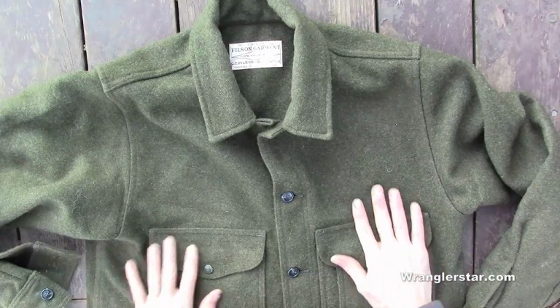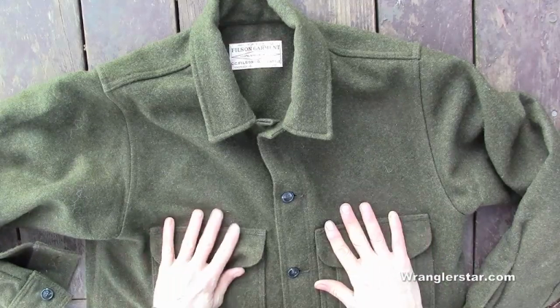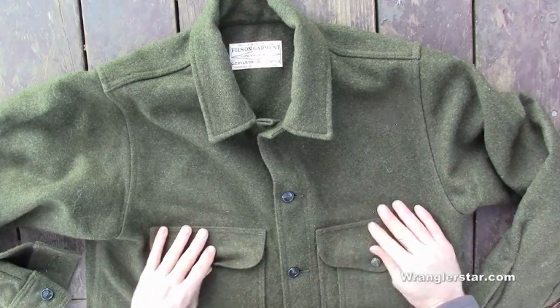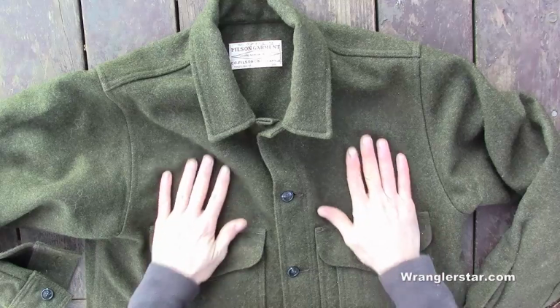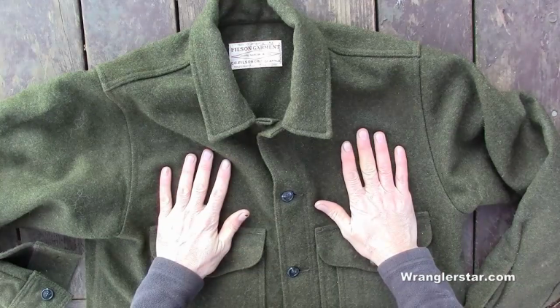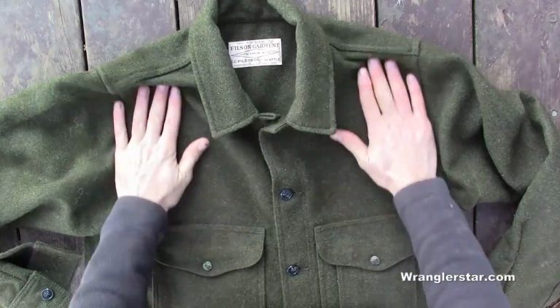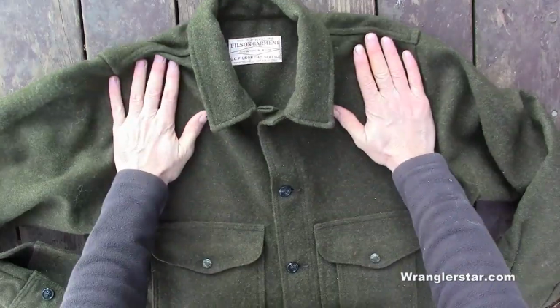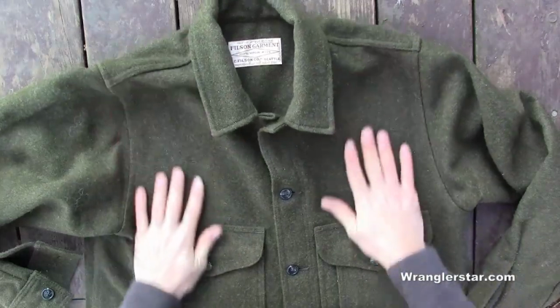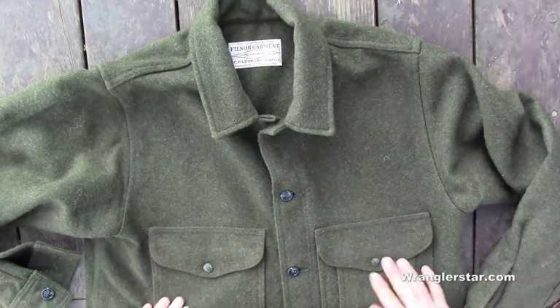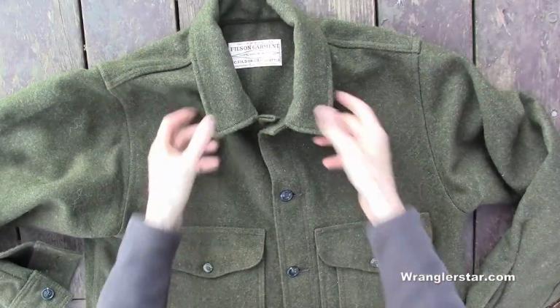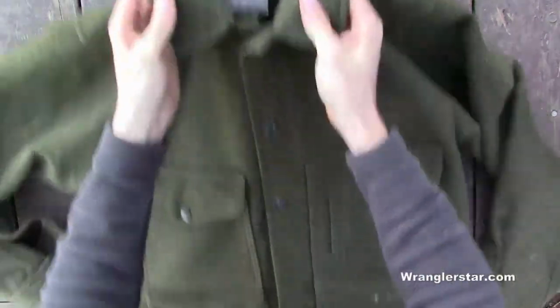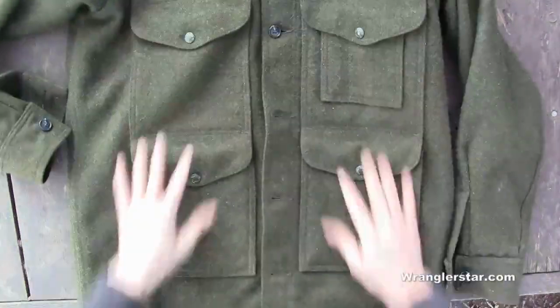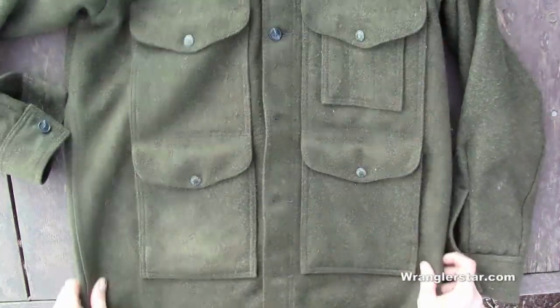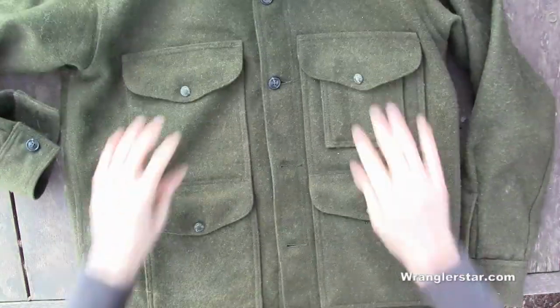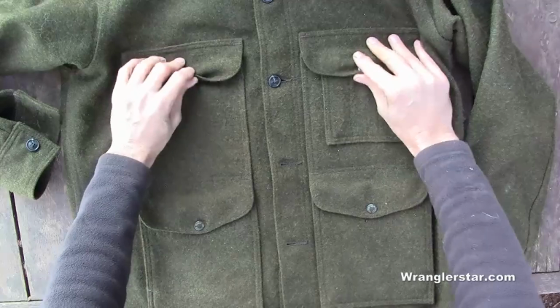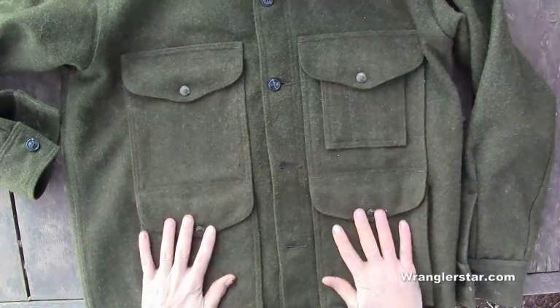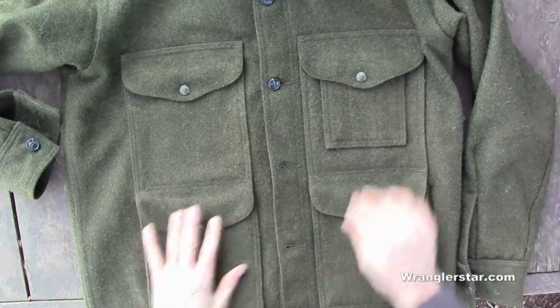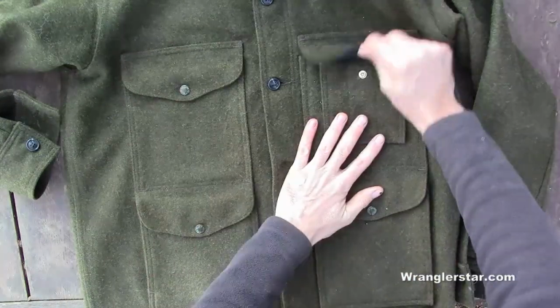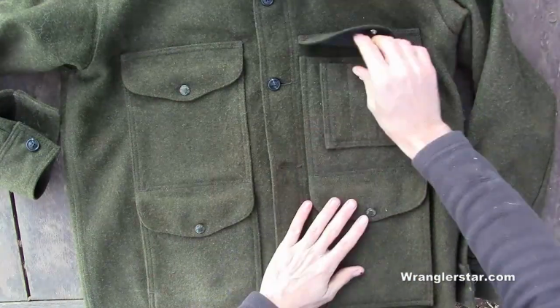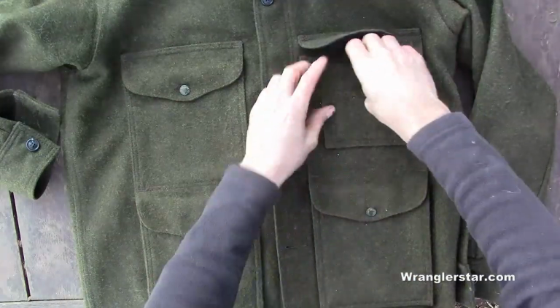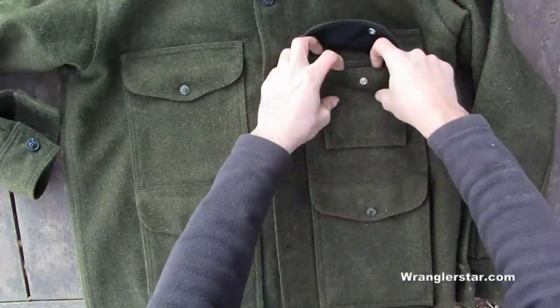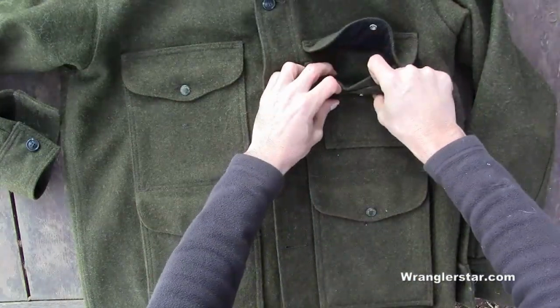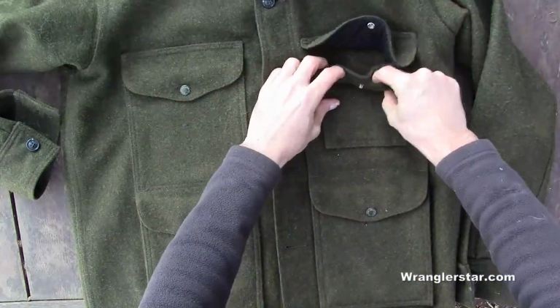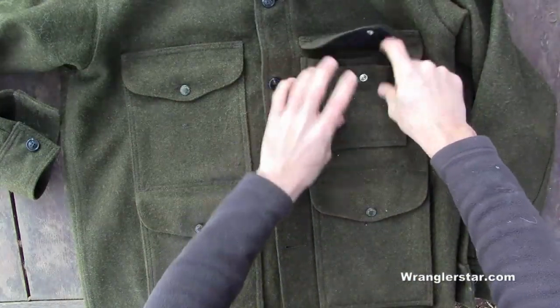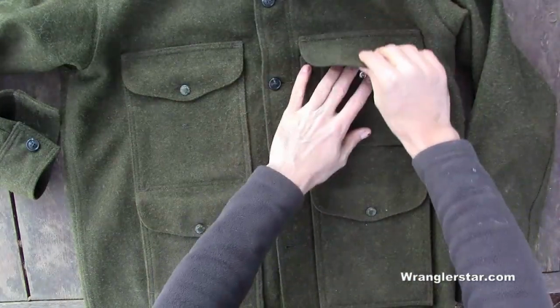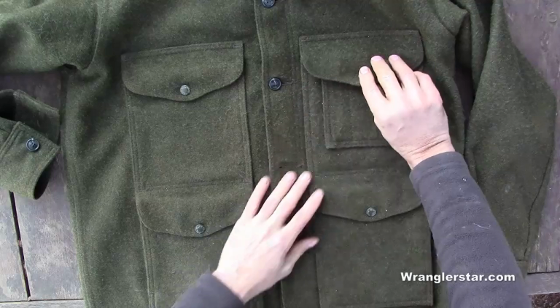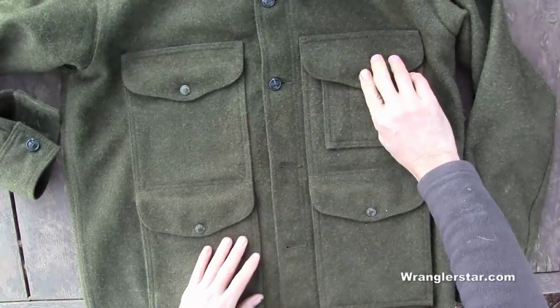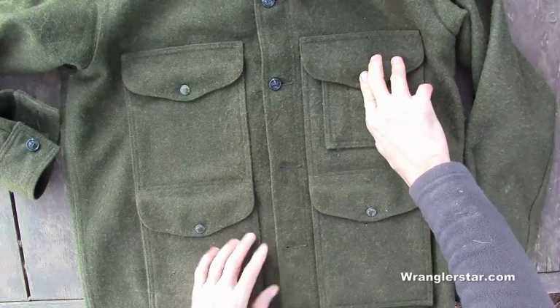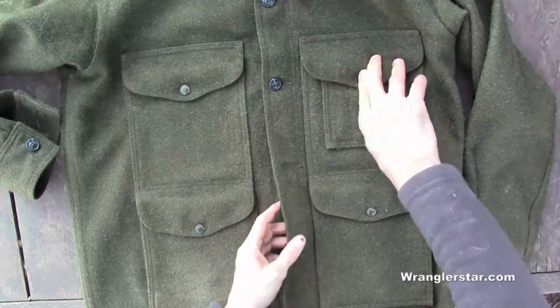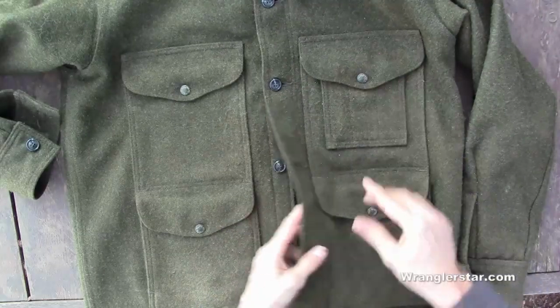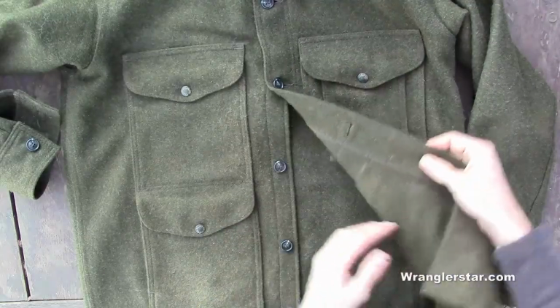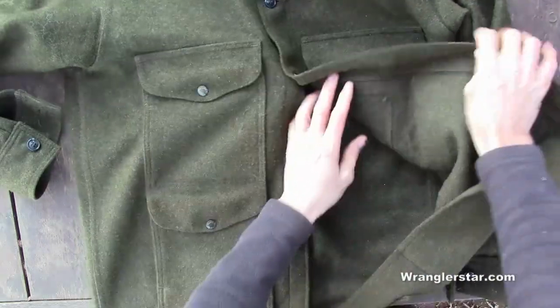It just holds the warmth in and I absolutely love it. There are four pockets on the front - pen pockets here which are really nice; I actually use these for Sharpies or different things. There's also one inside pocket.